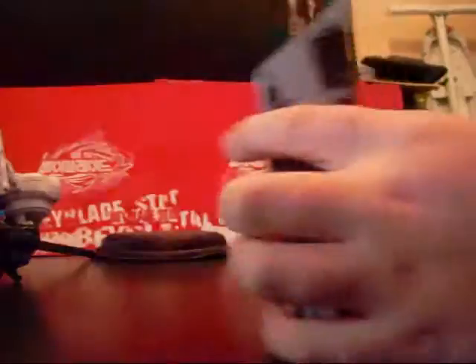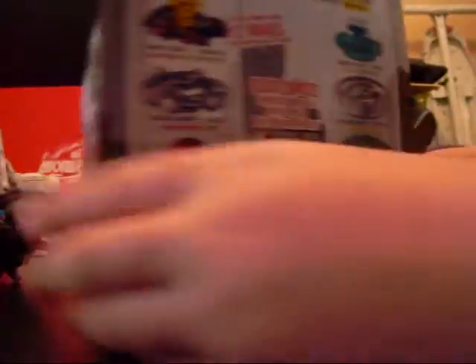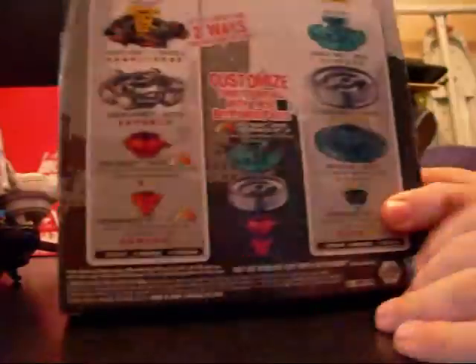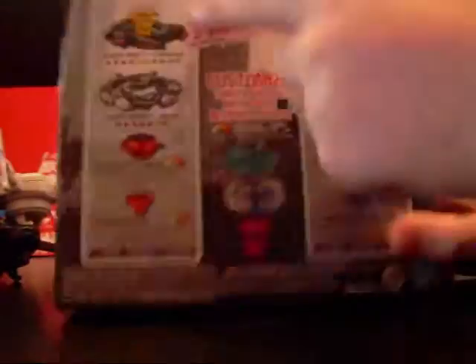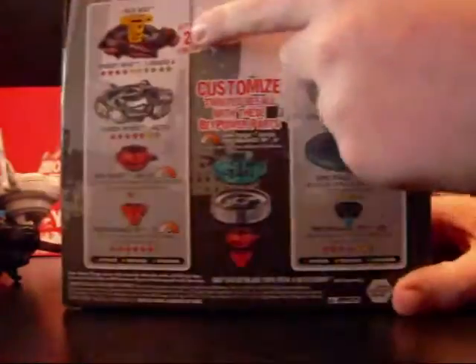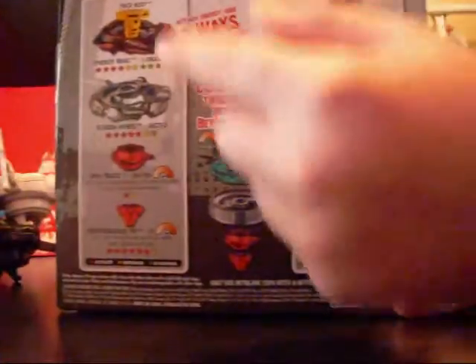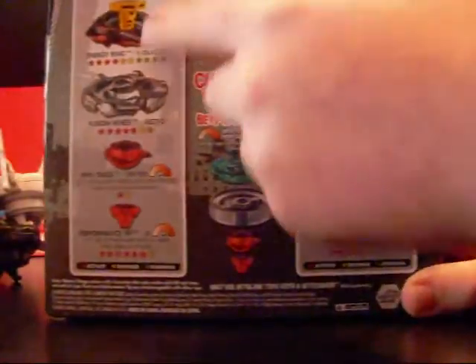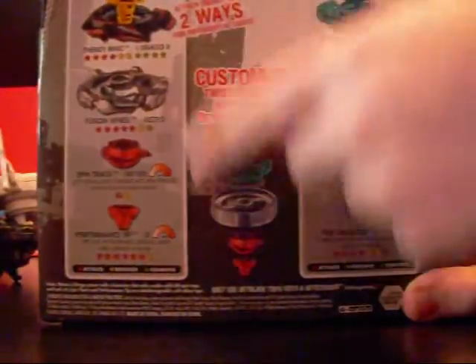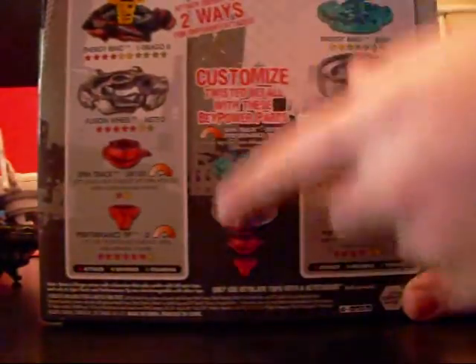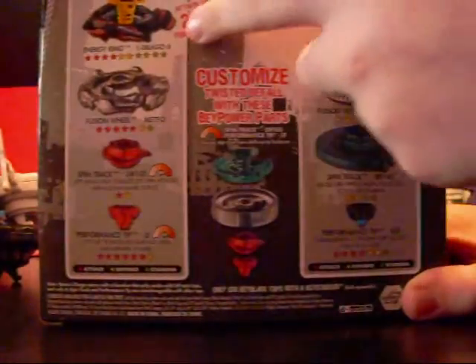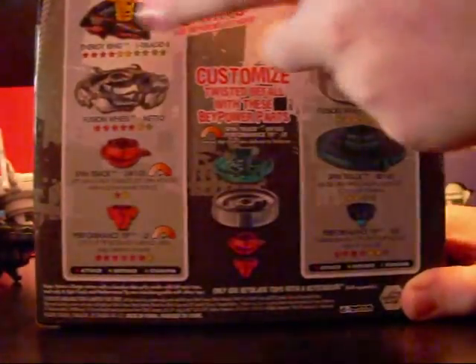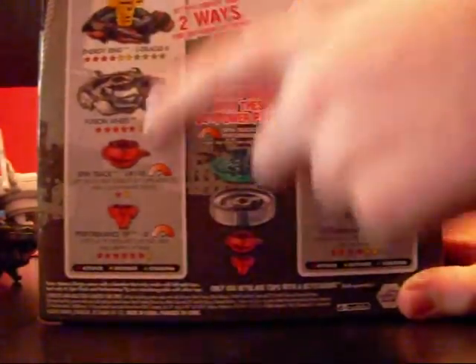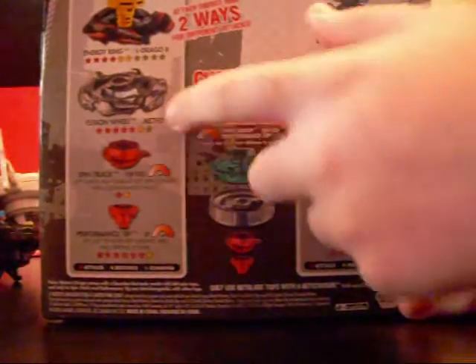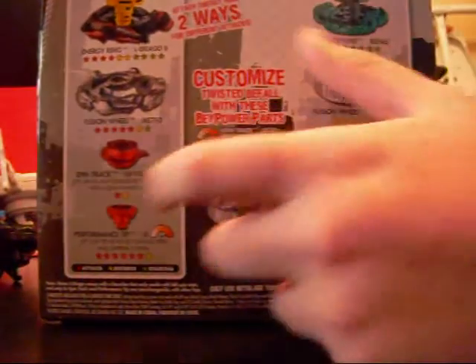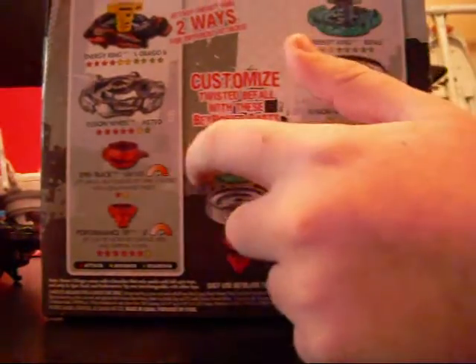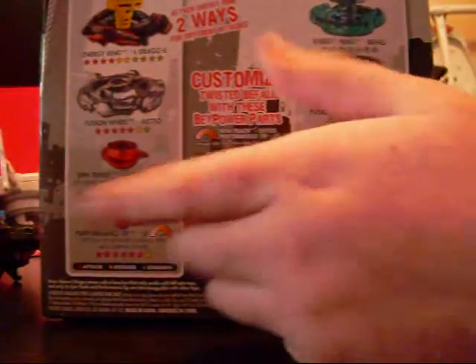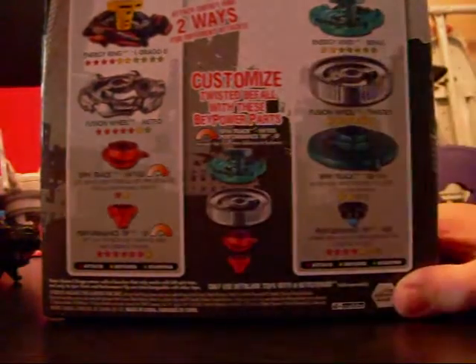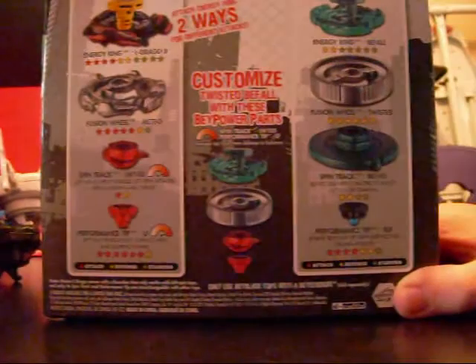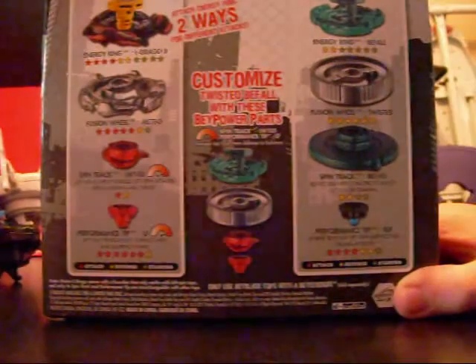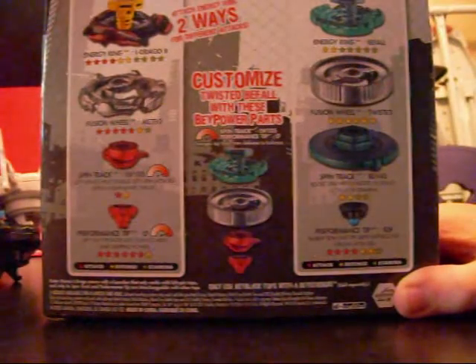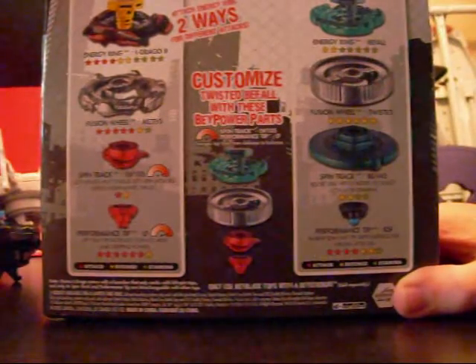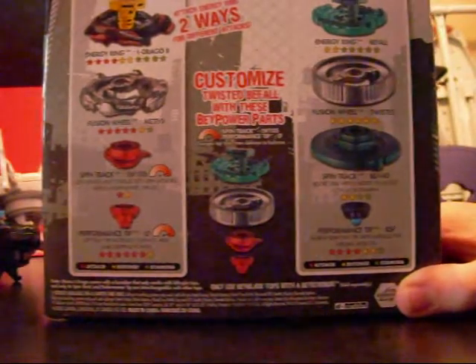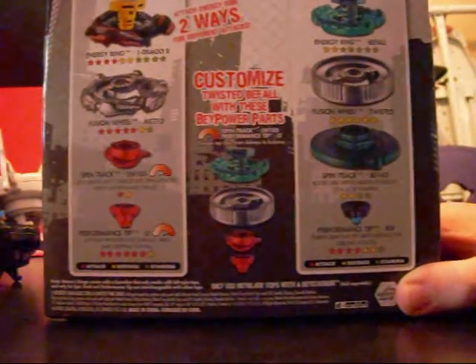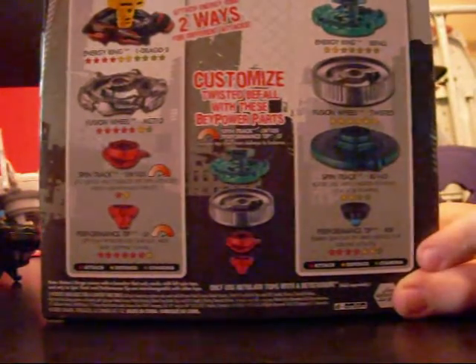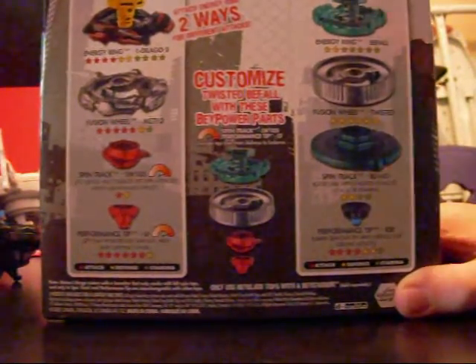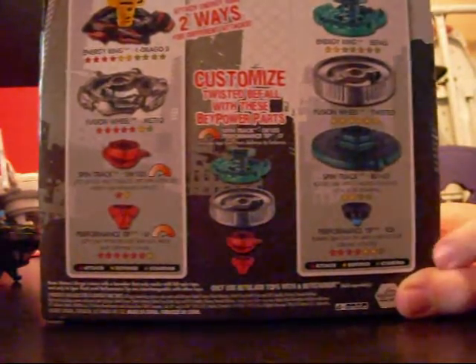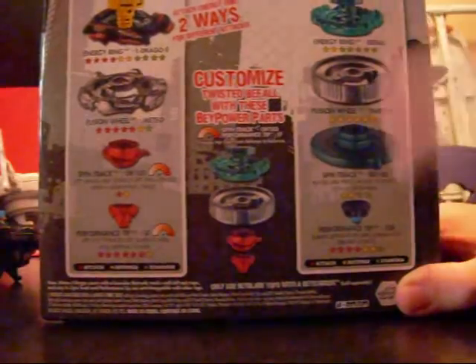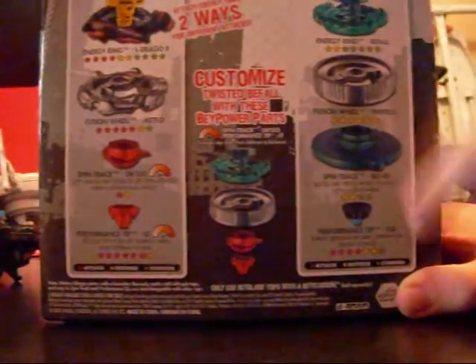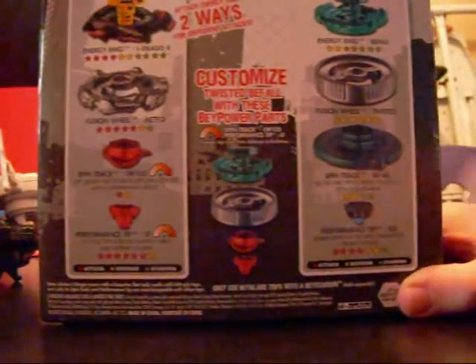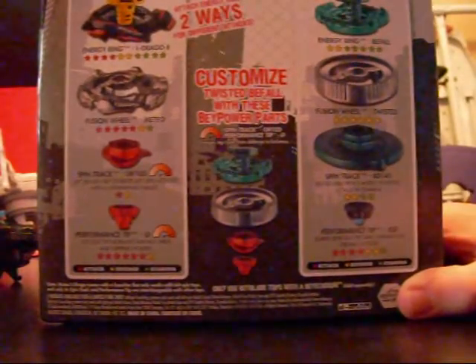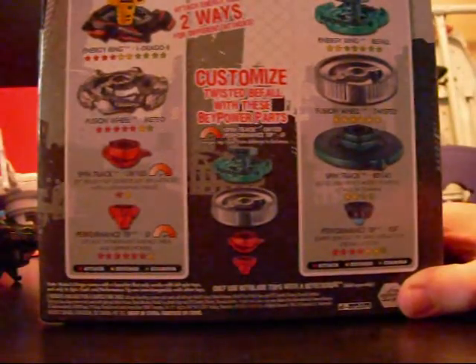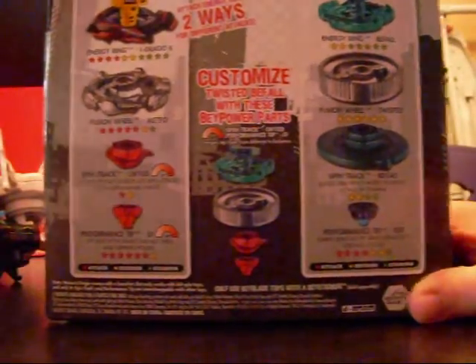Here are the parts of Medial Drago. They classify the spin attack and performance as power parts. And here is Bifo.